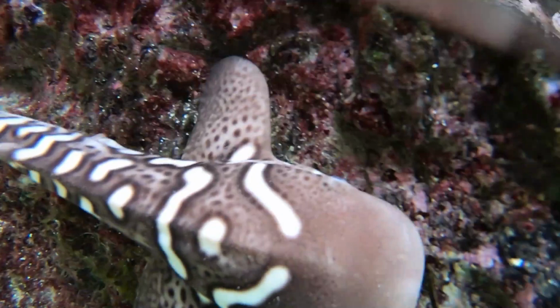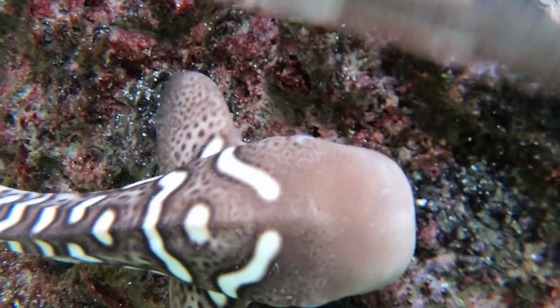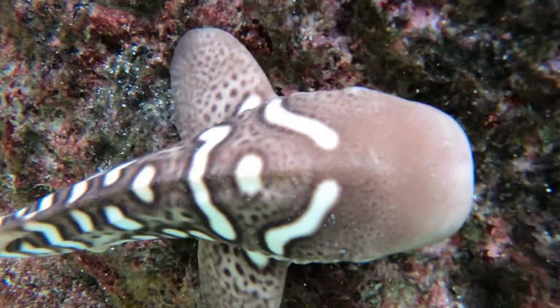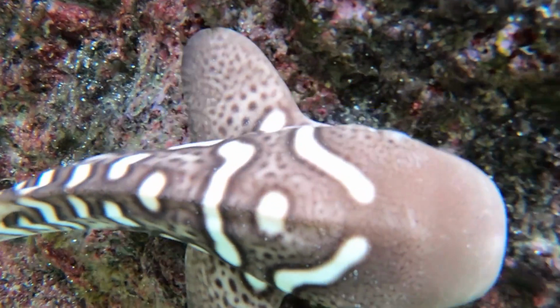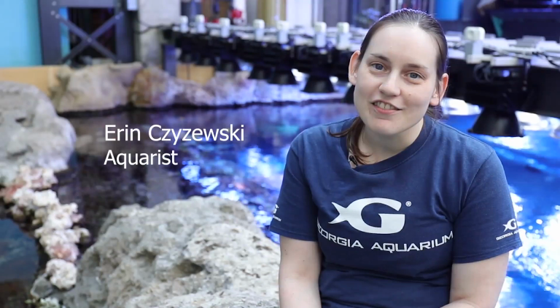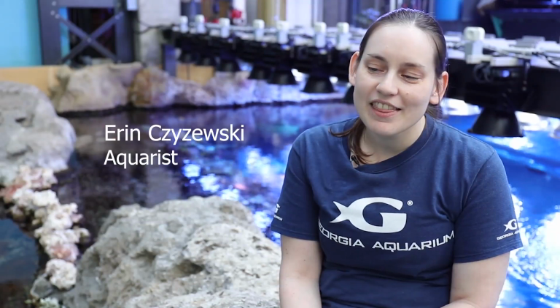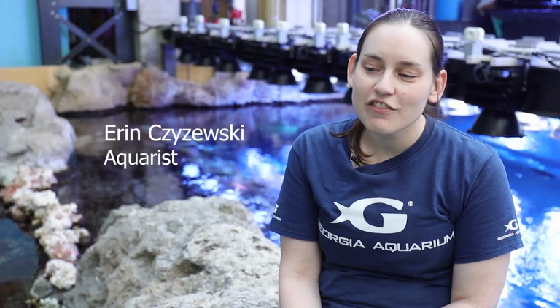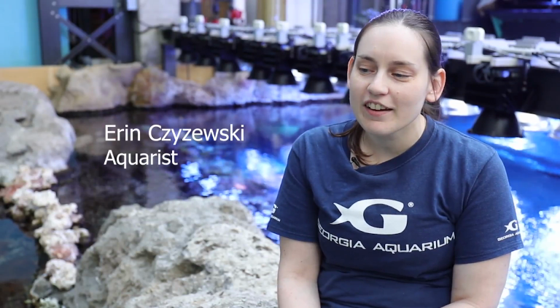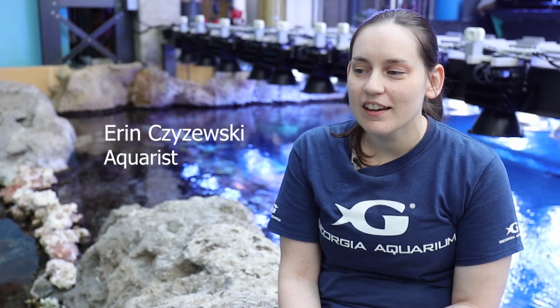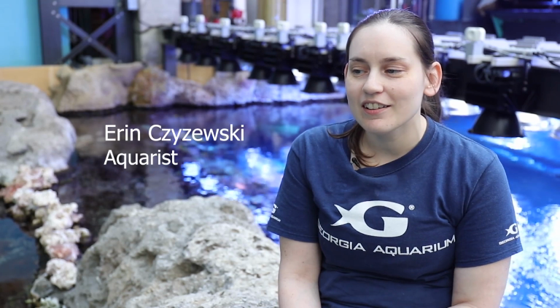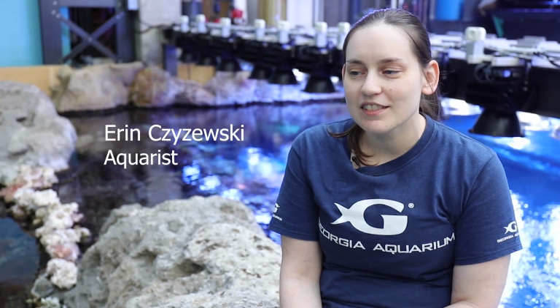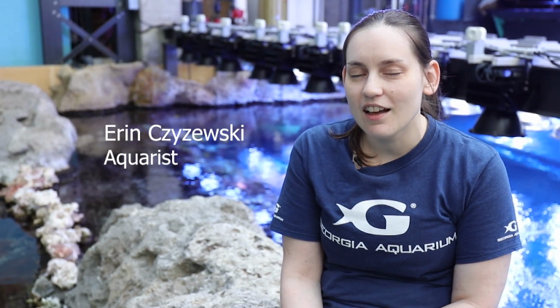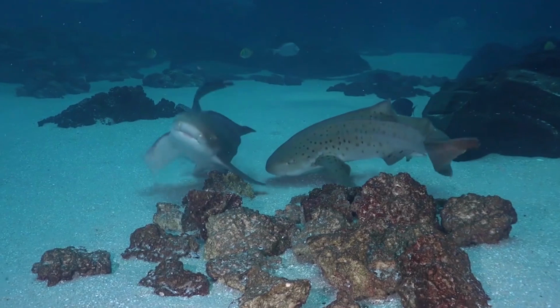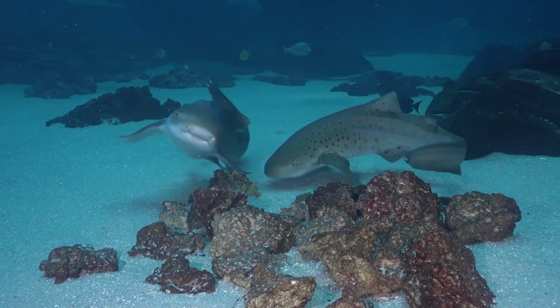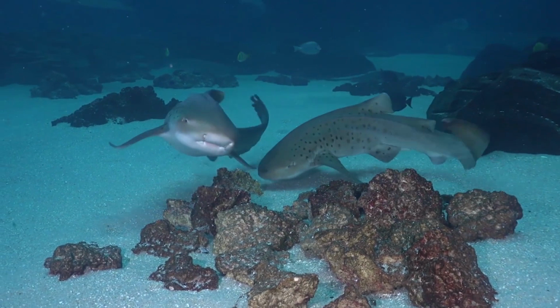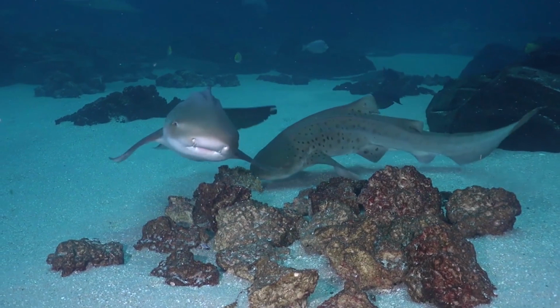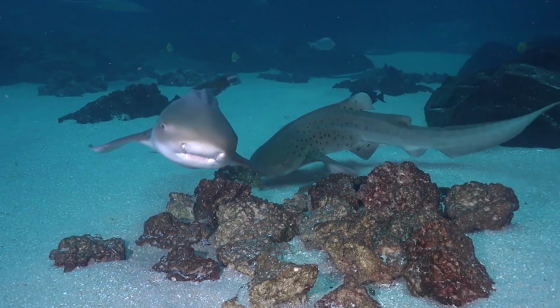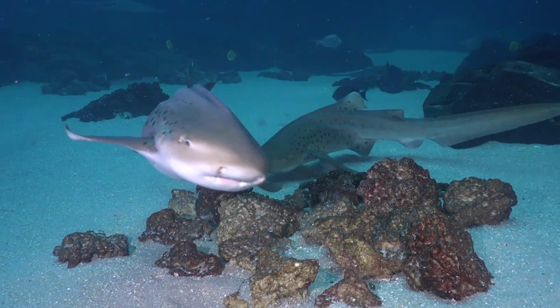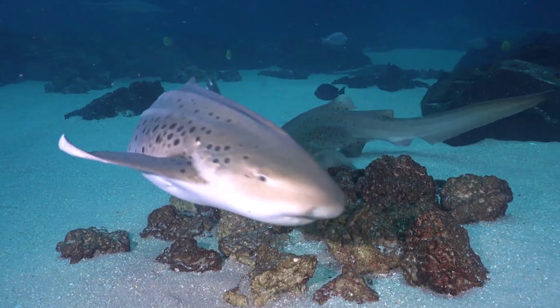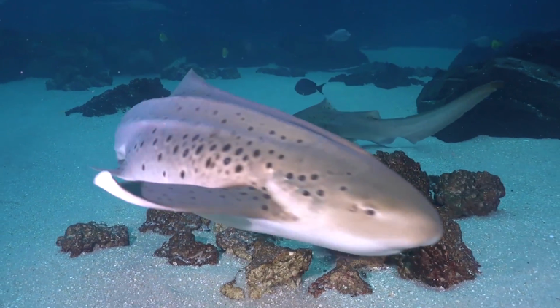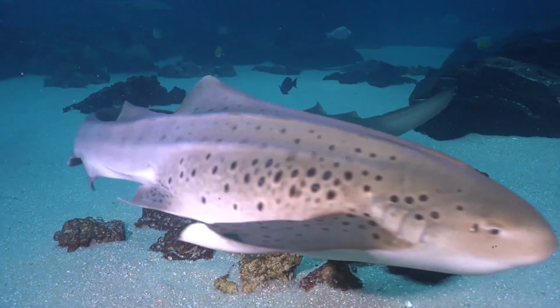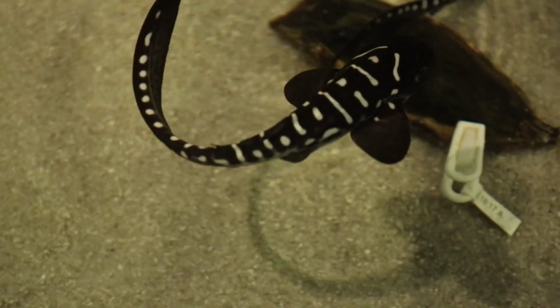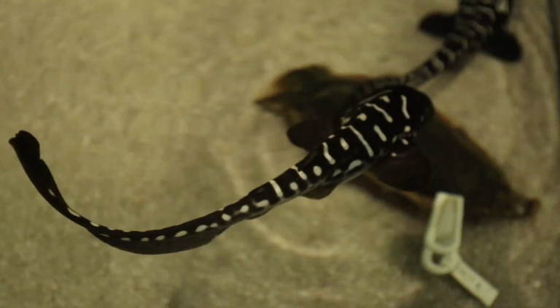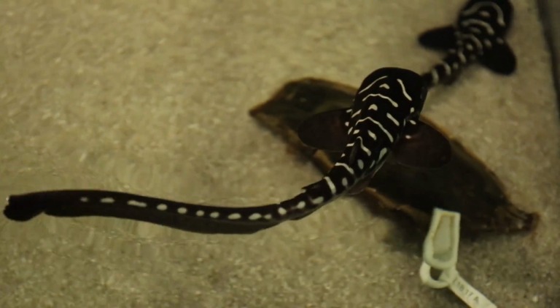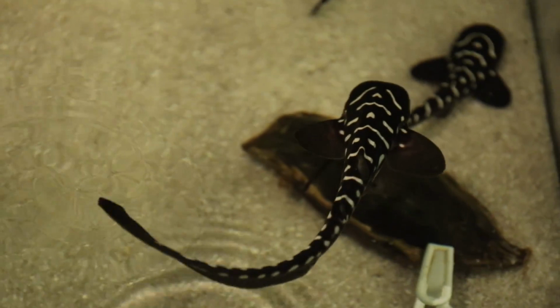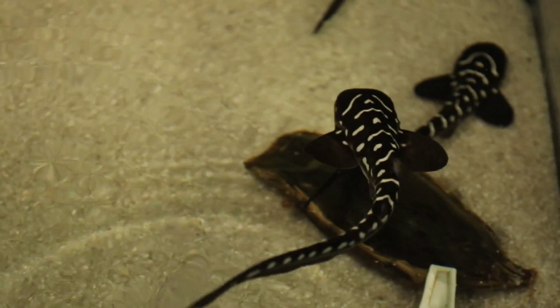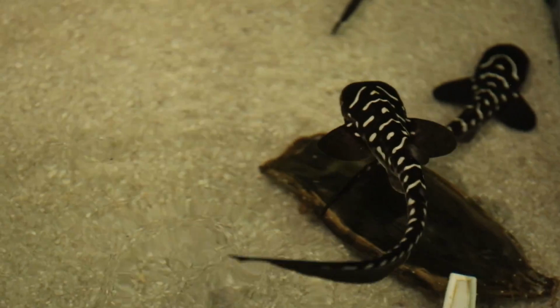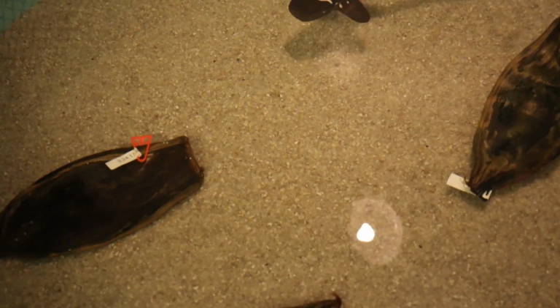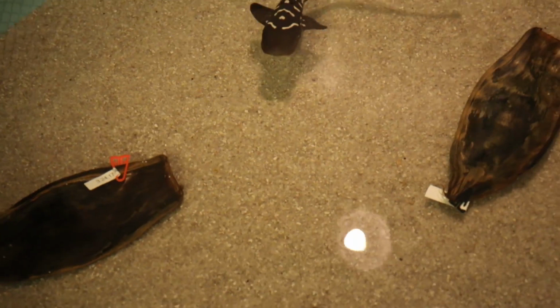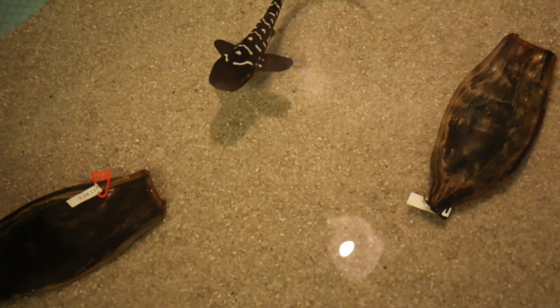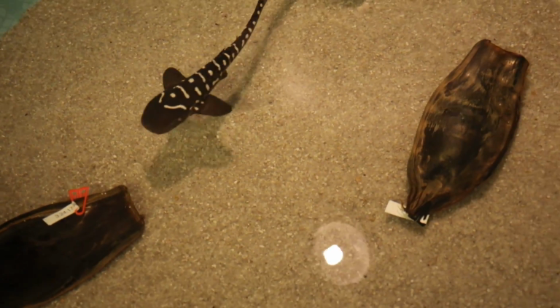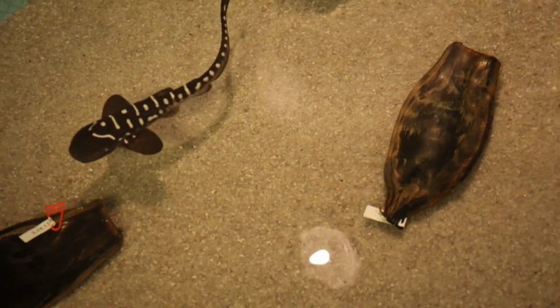Zebra sharks are one of my favorites. They're very docile and friendly animals. One thing that I really enjoy about working with the zebra sharks is they are oviparous, which means they lay eggs.